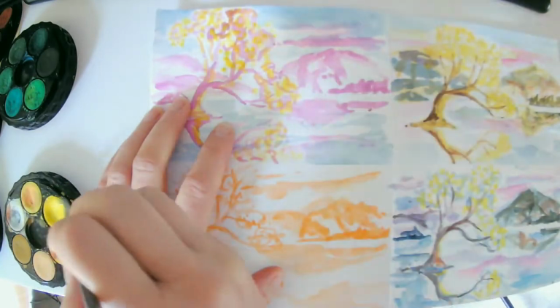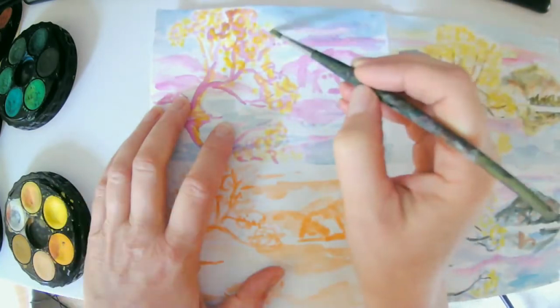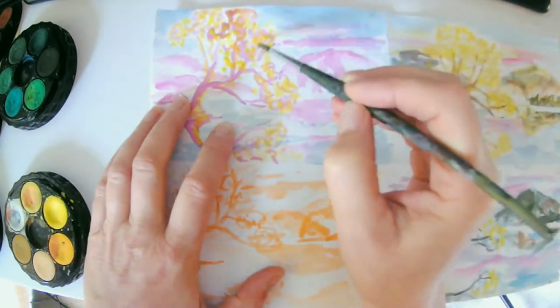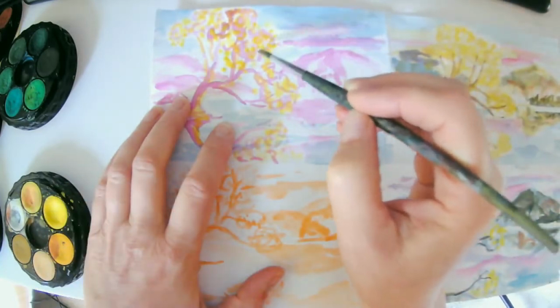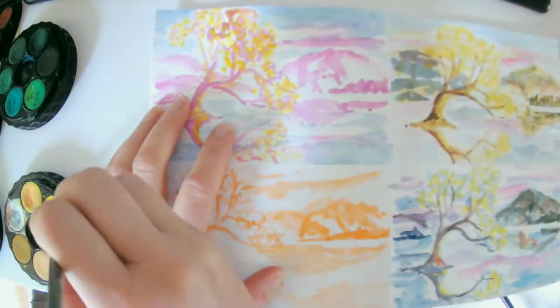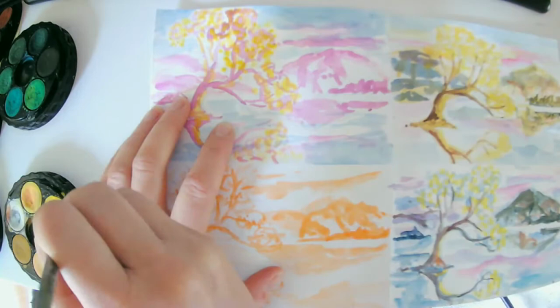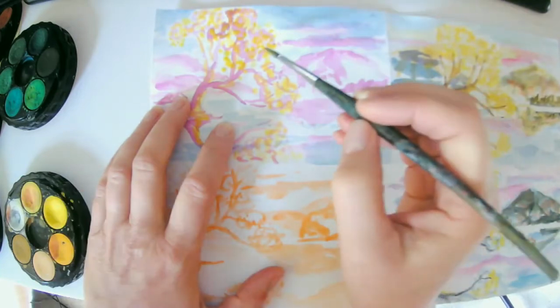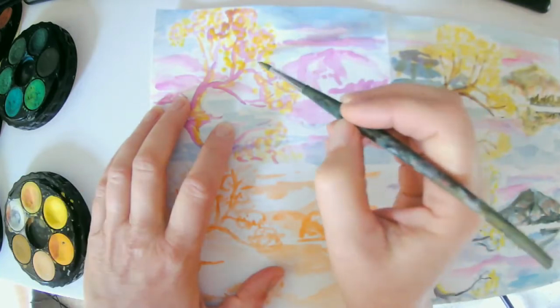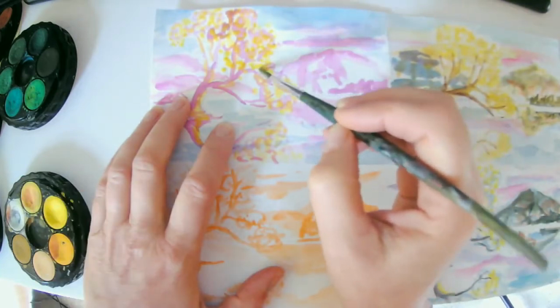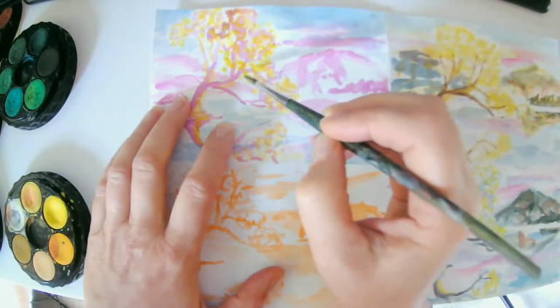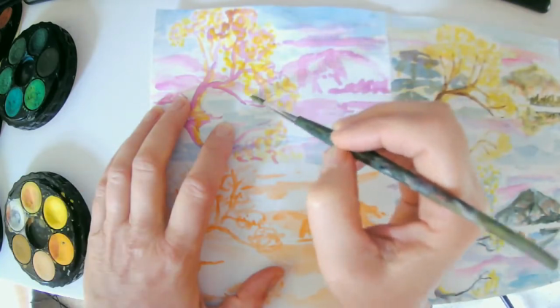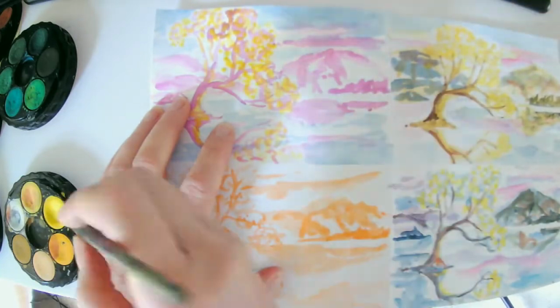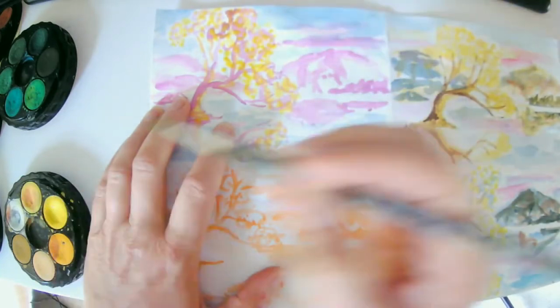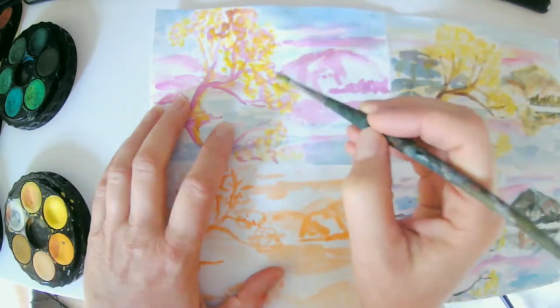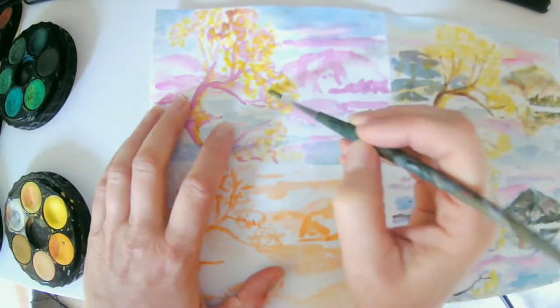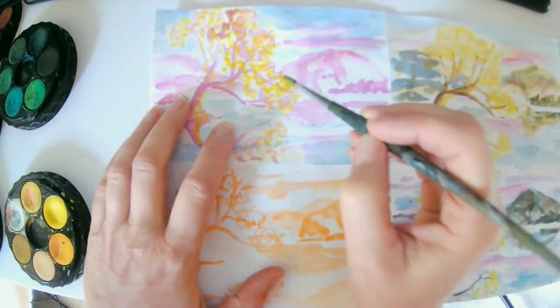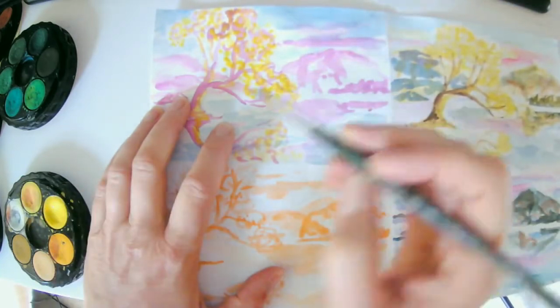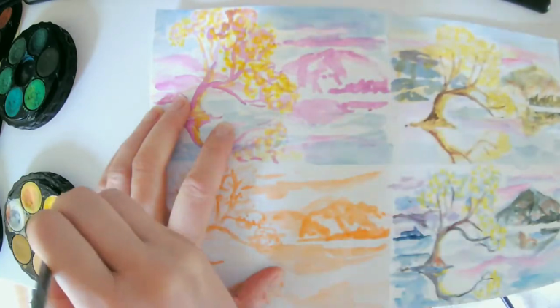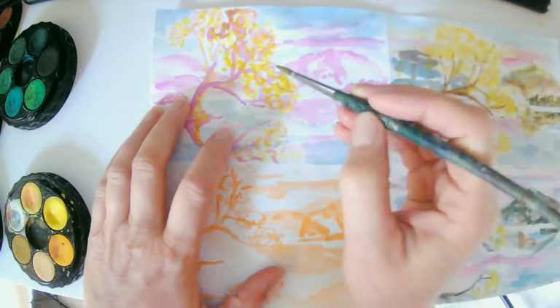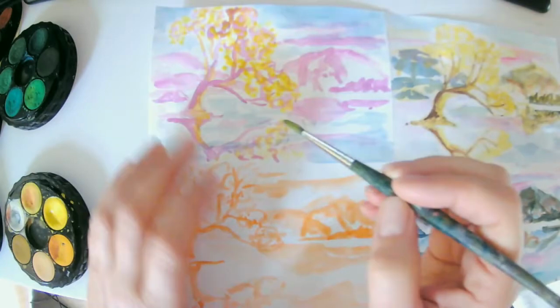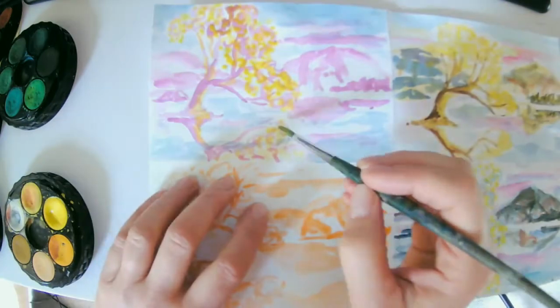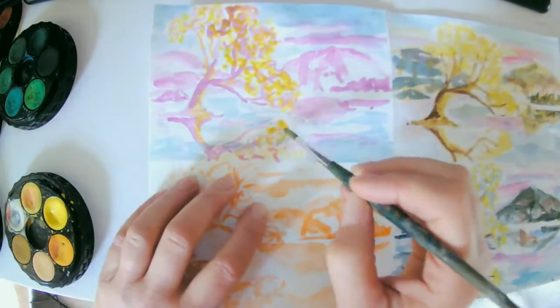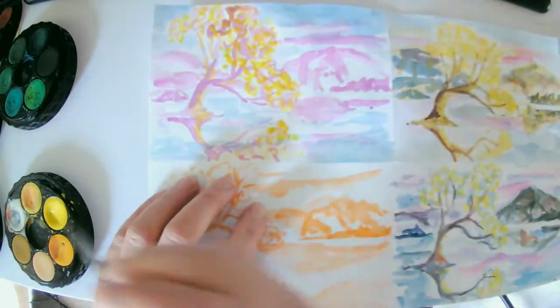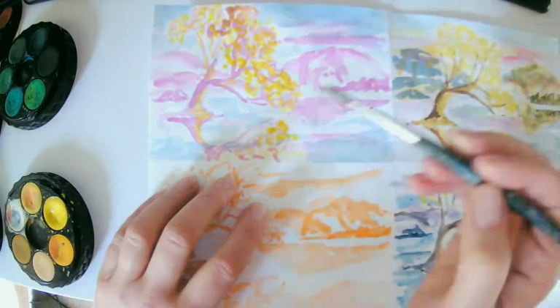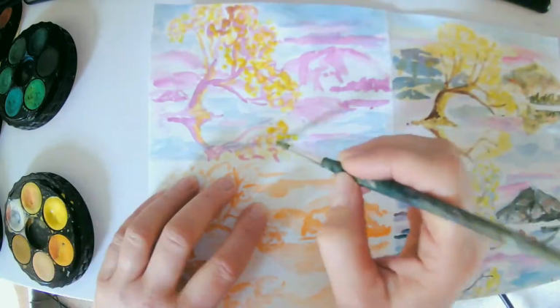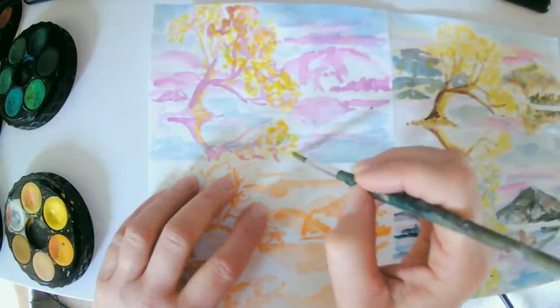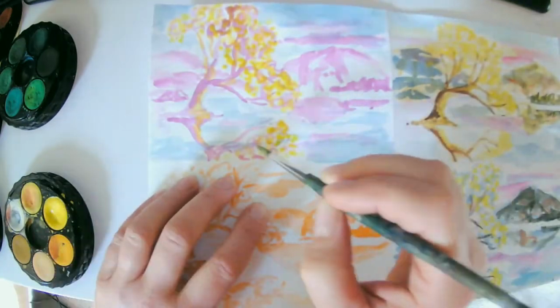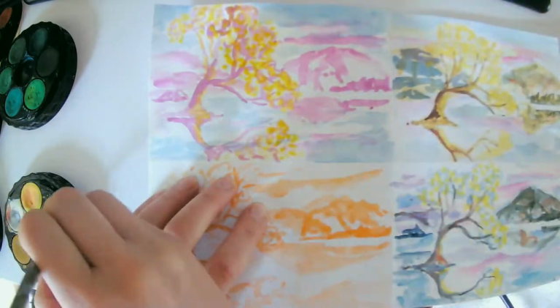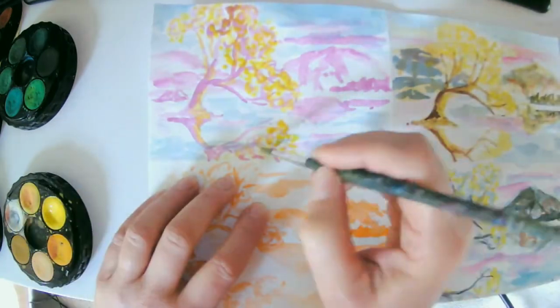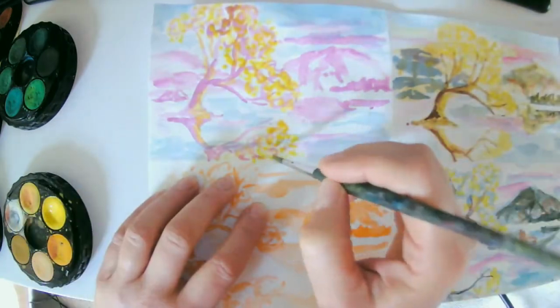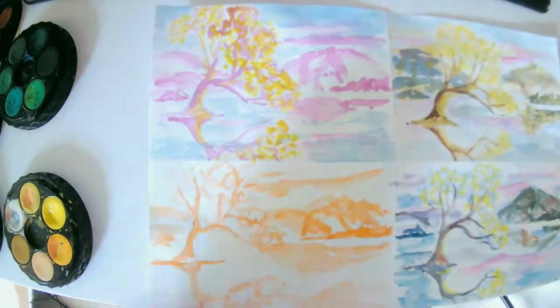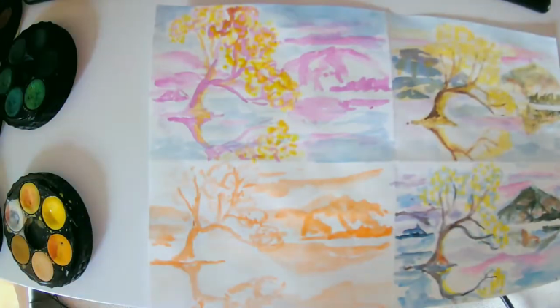Now we are applying our colors — the second glaze of color — to add more details and to get the basic colors of each of our images or objects within that landscape.